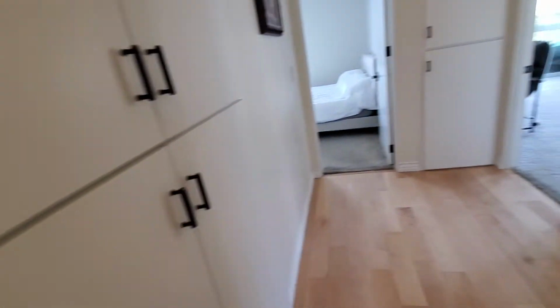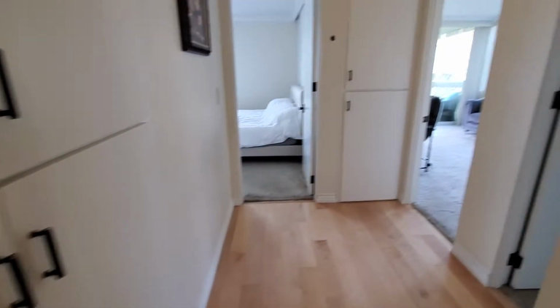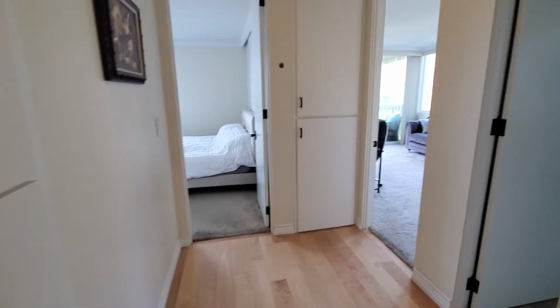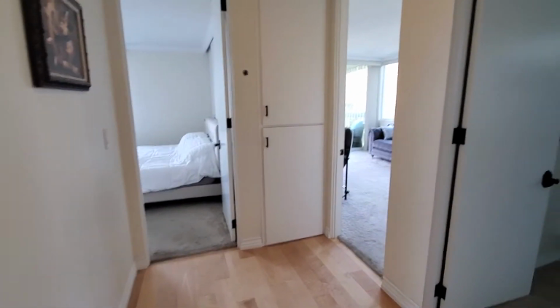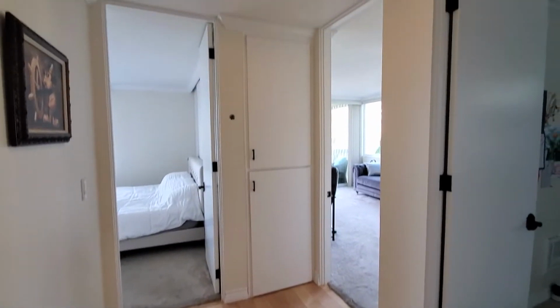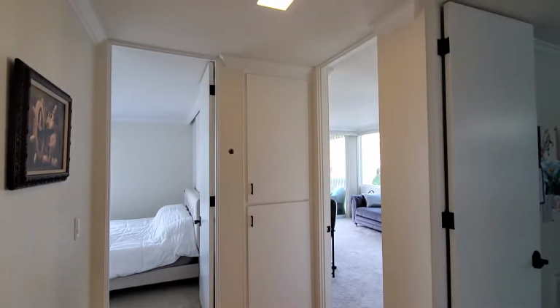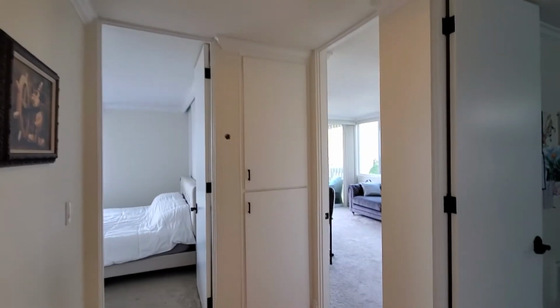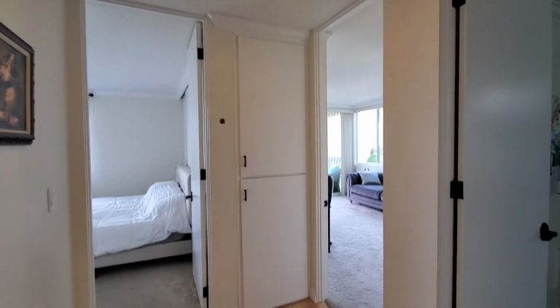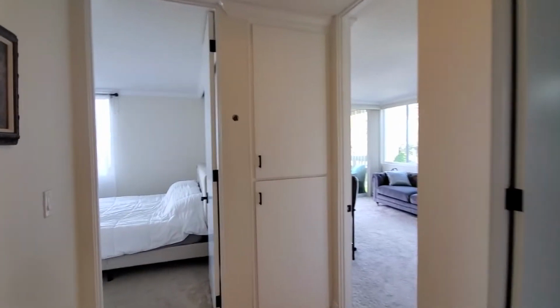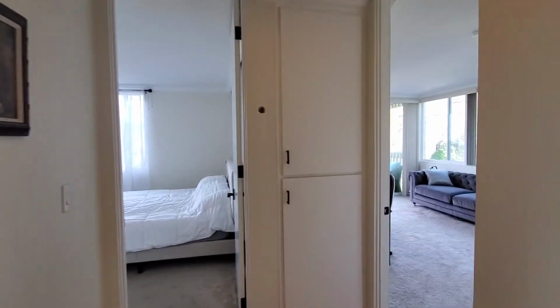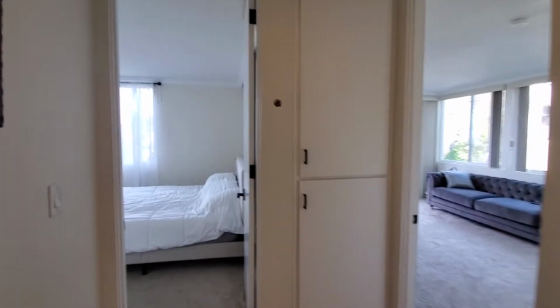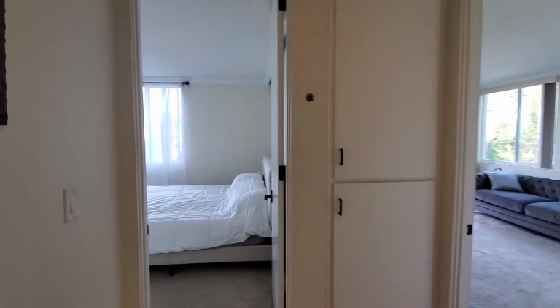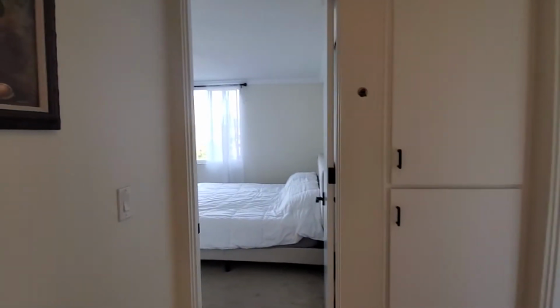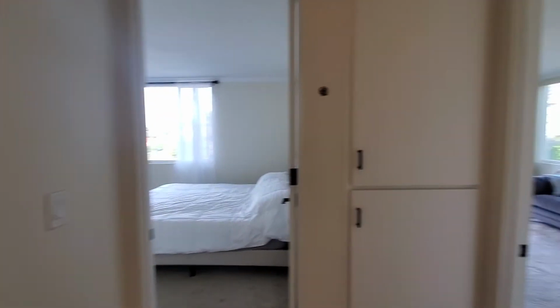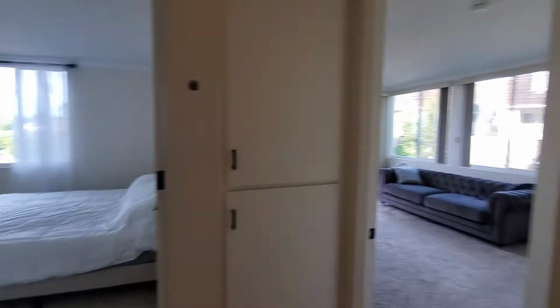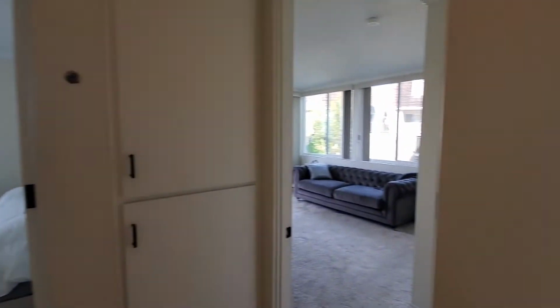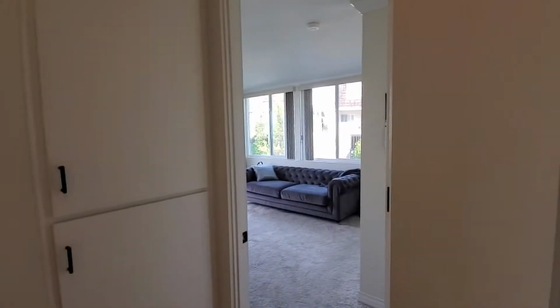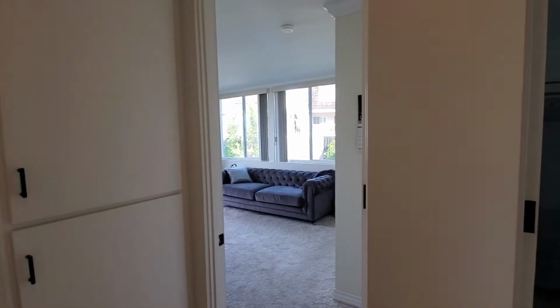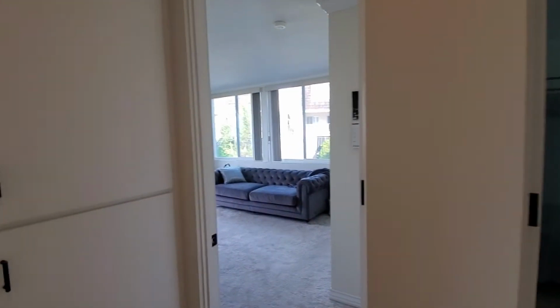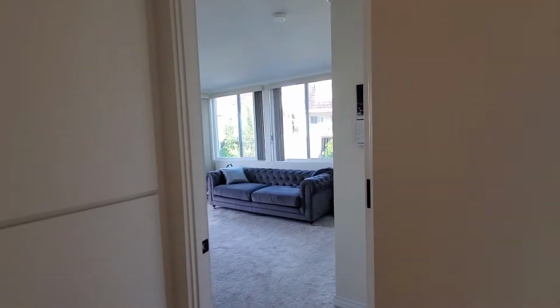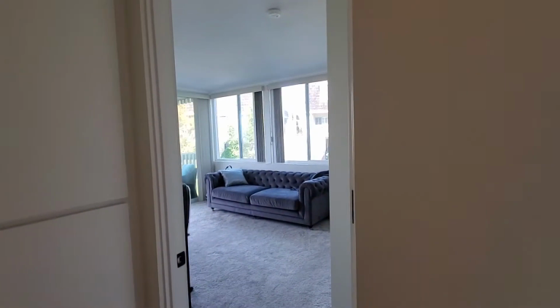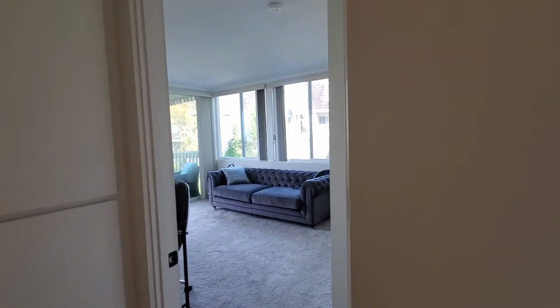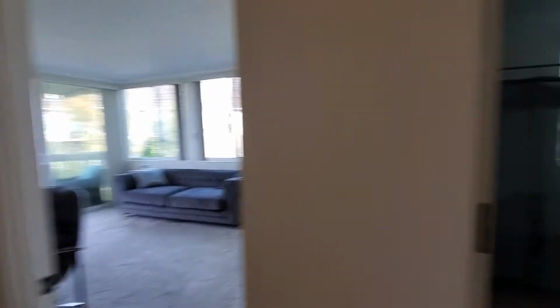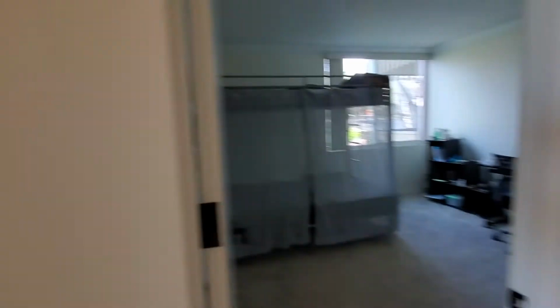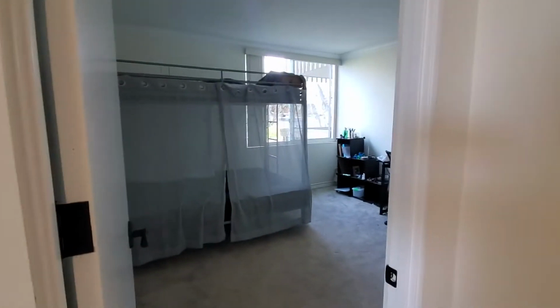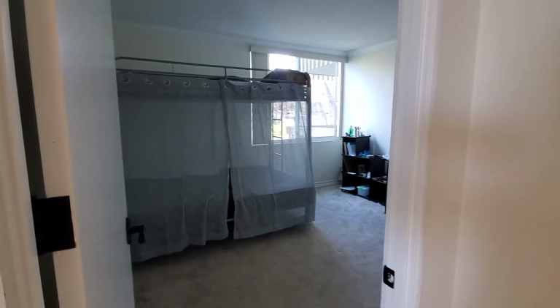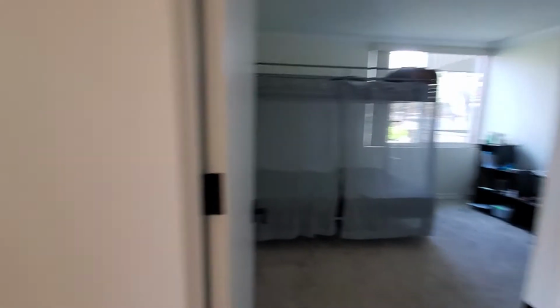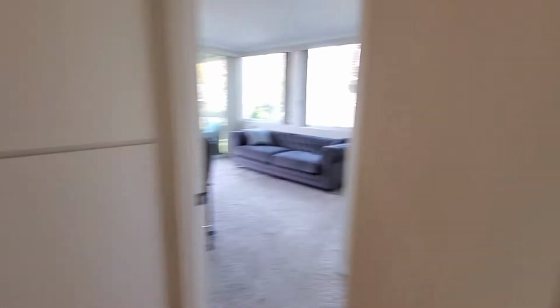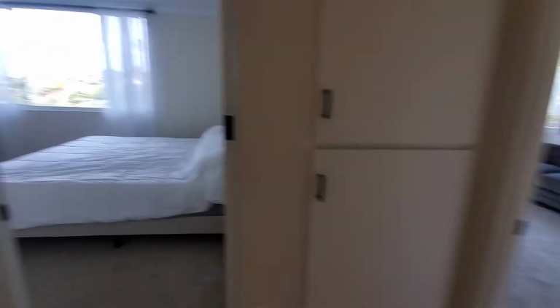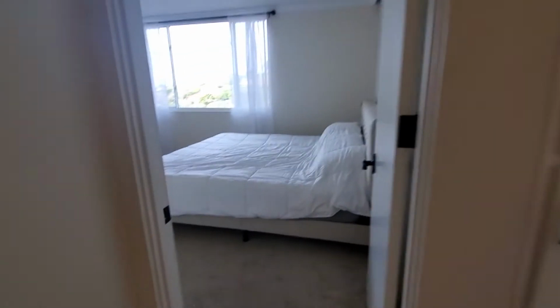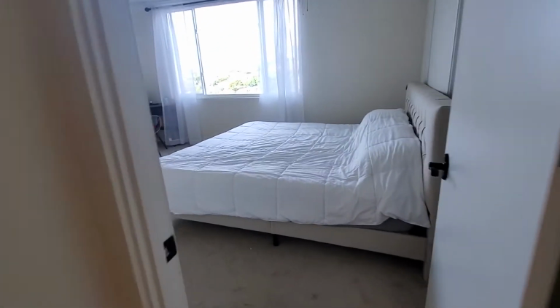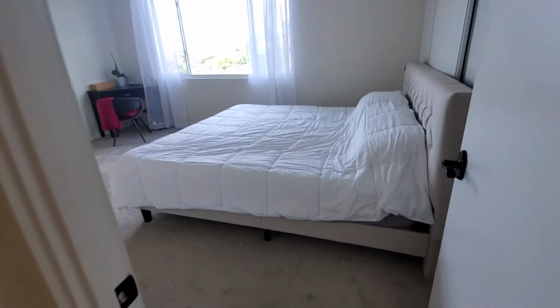There are additional cabinets here. It's a three-bedroom — master and one and two more here. So we're going to go through the master first.